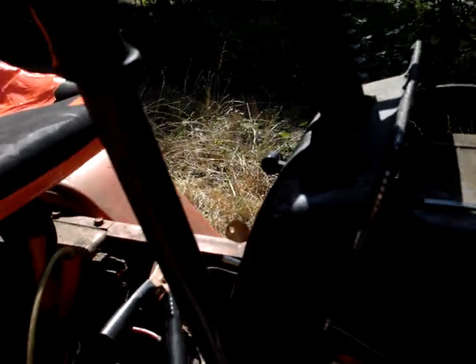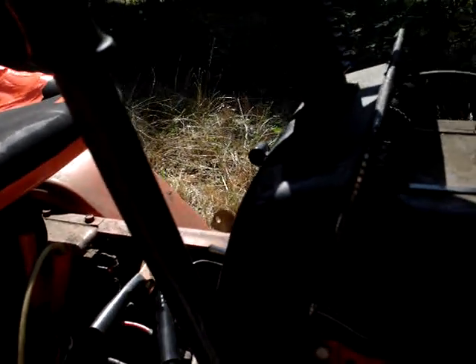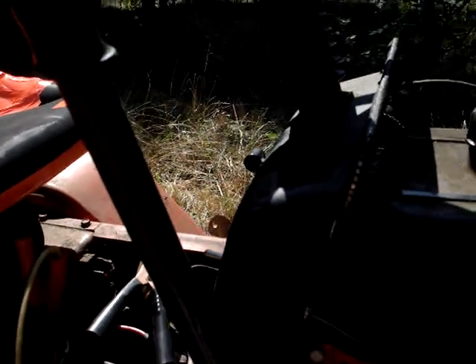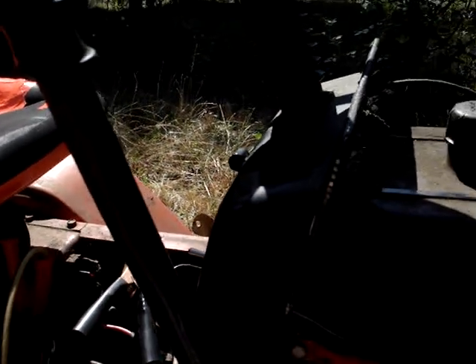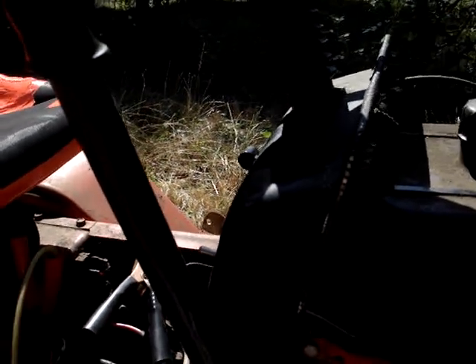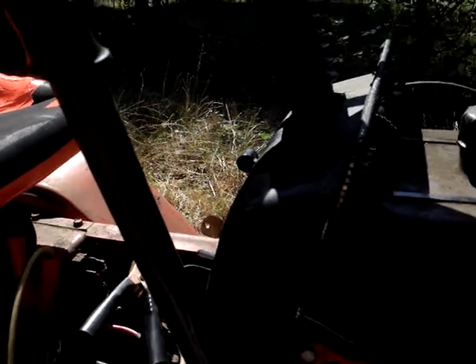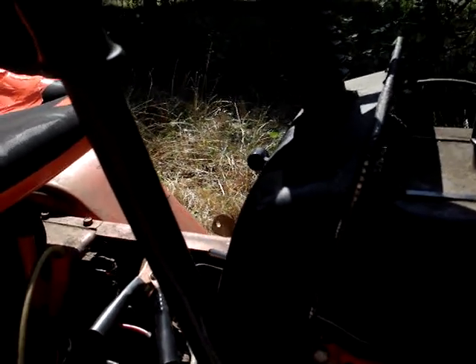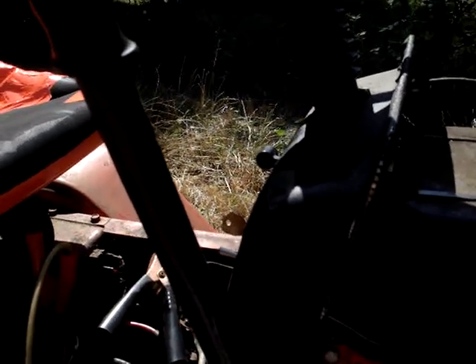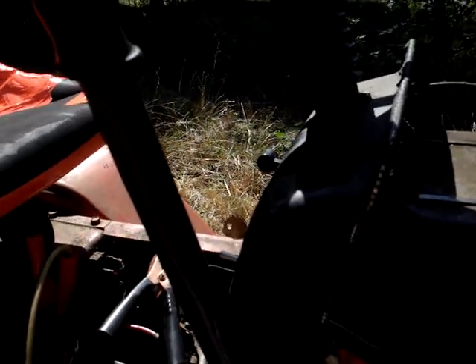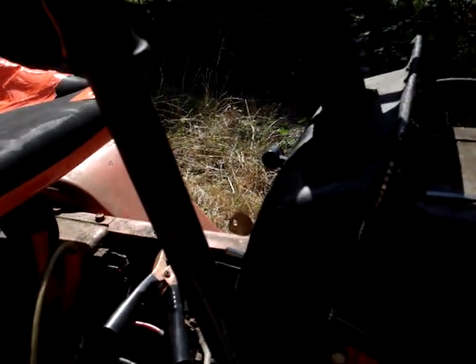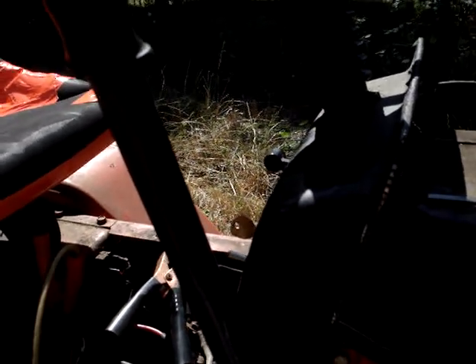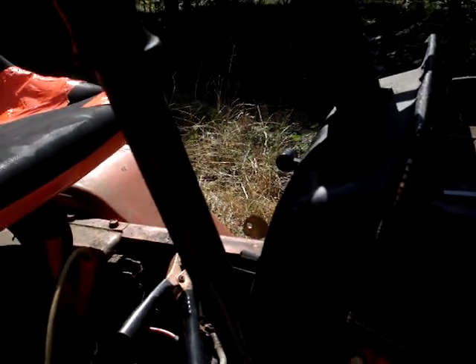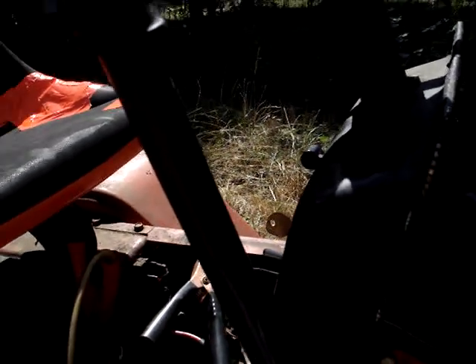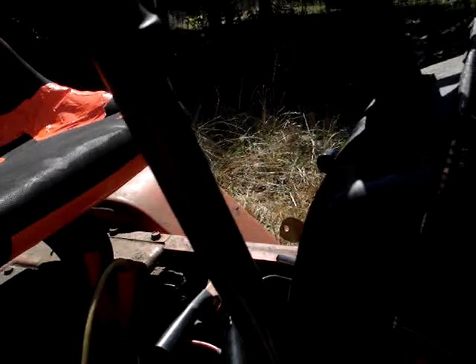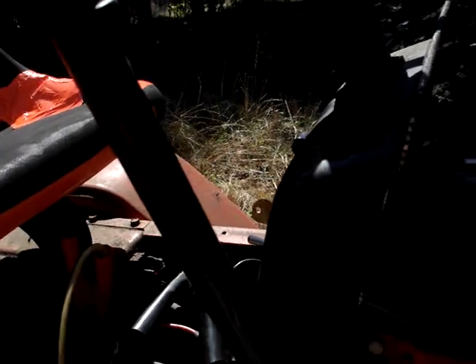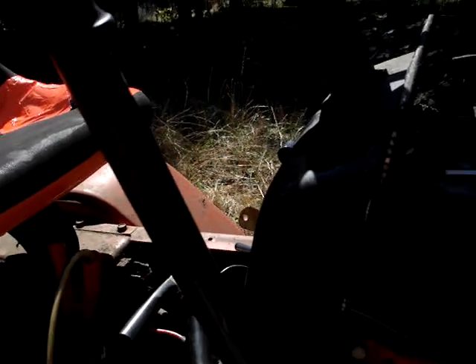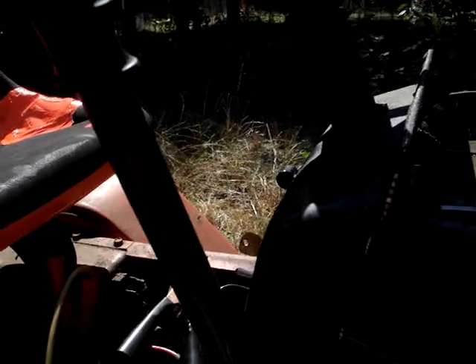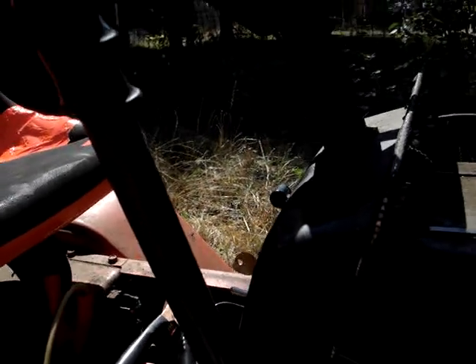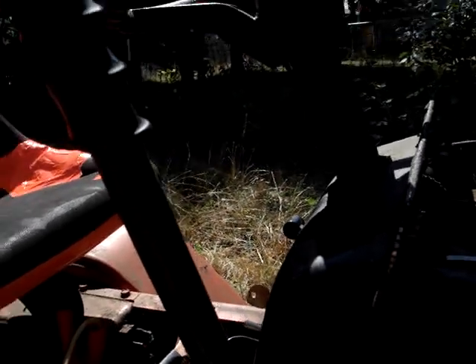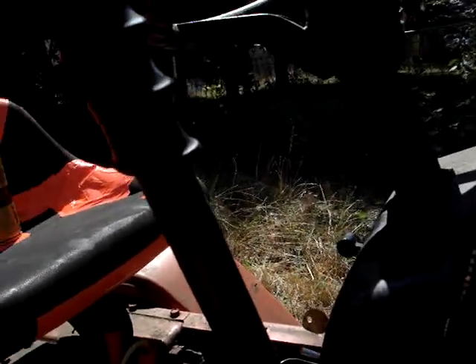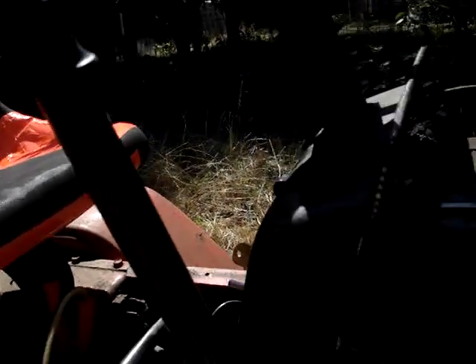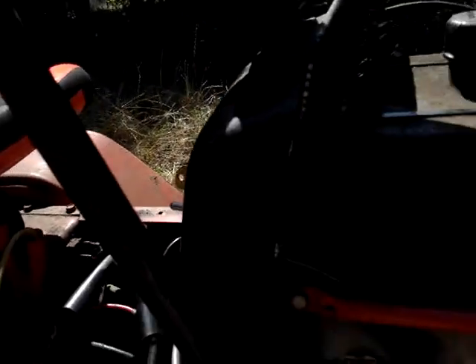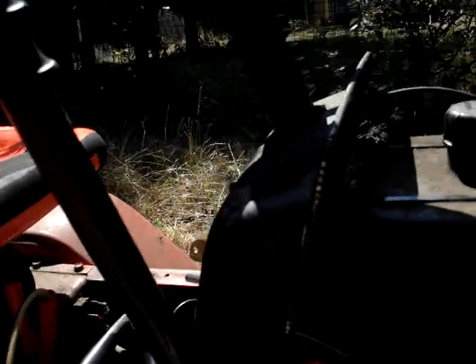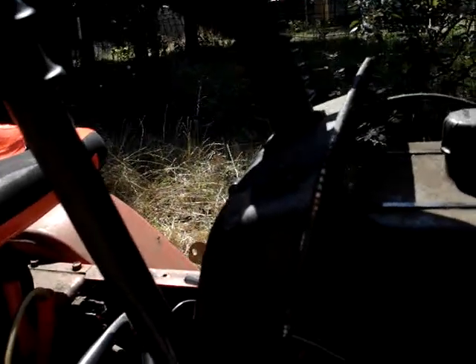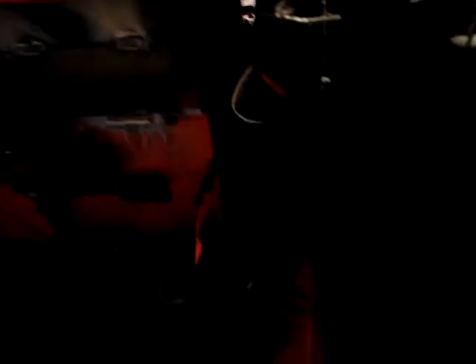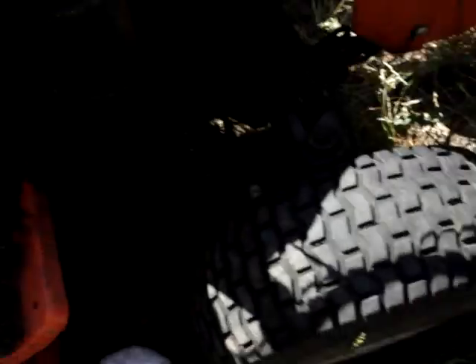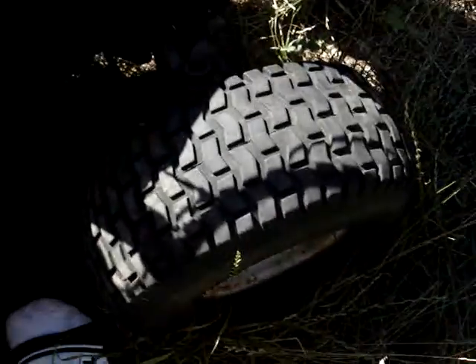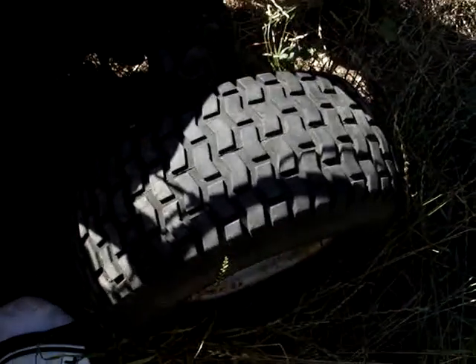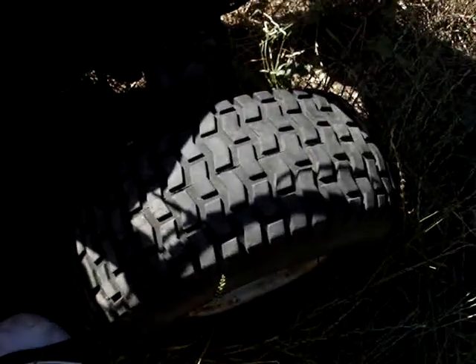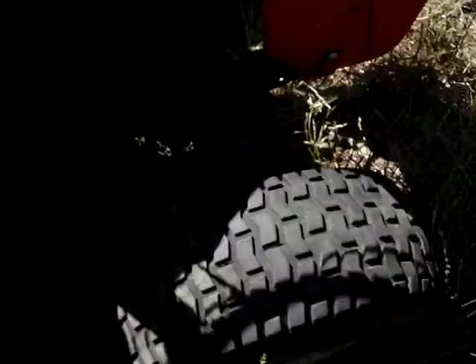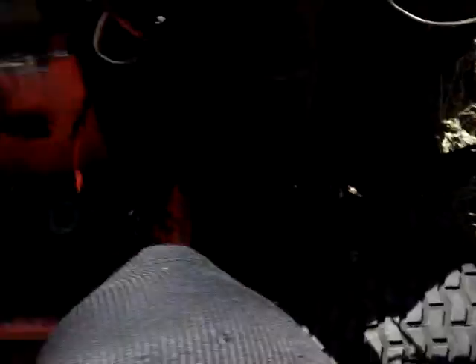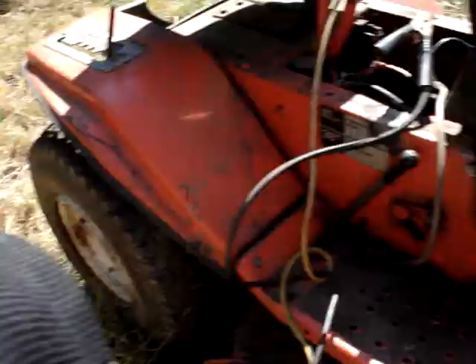Now I got headlights — I just fixed that like five minutes ago, that's why I had it running. I also changed this tire out because the other one was bad.